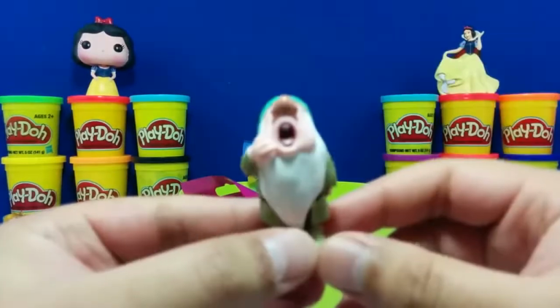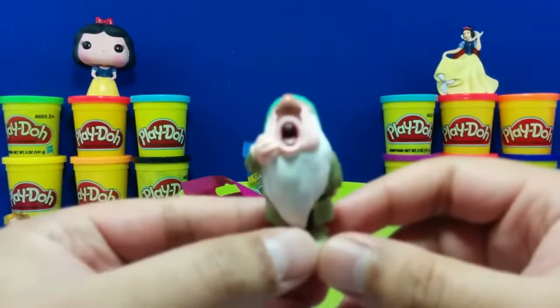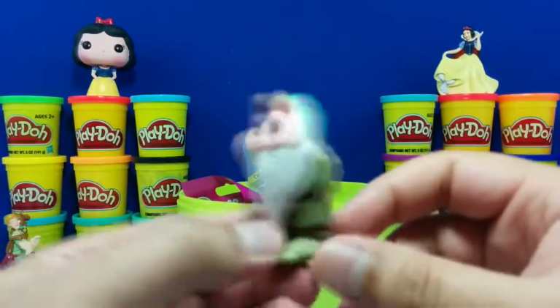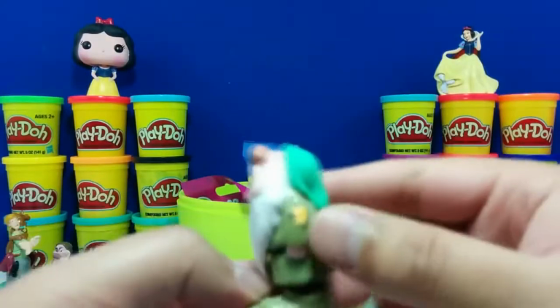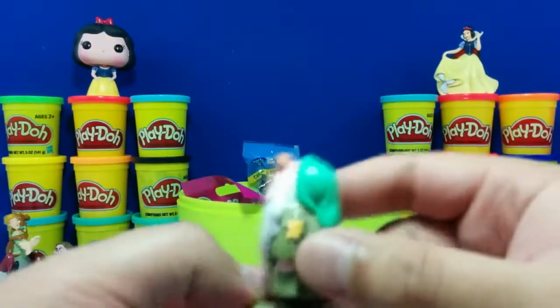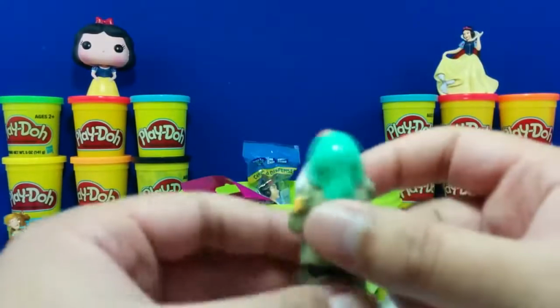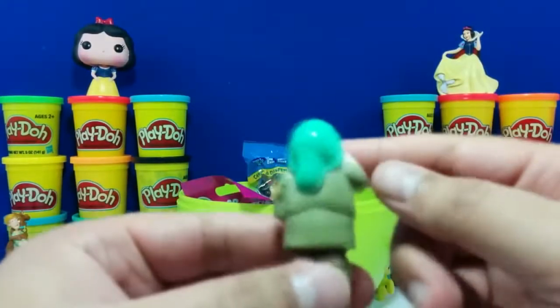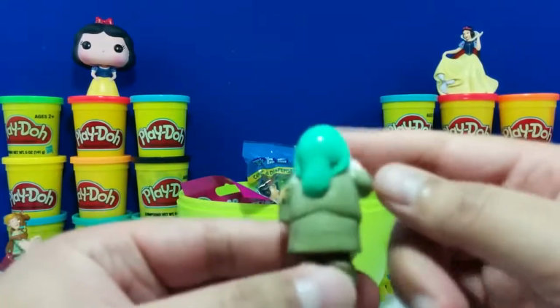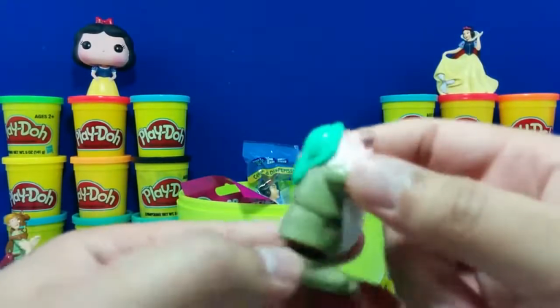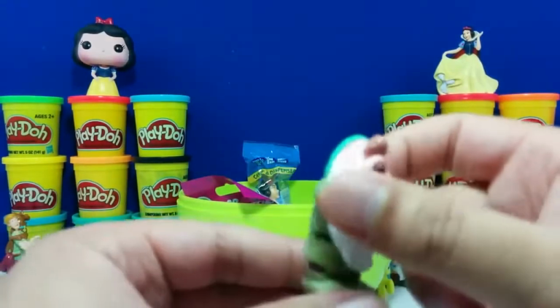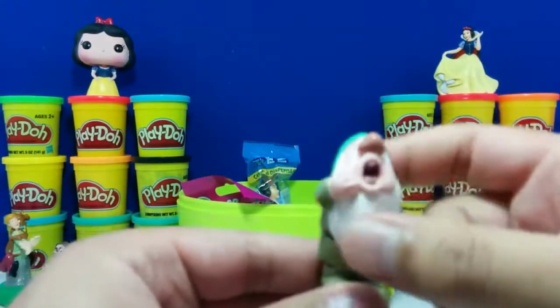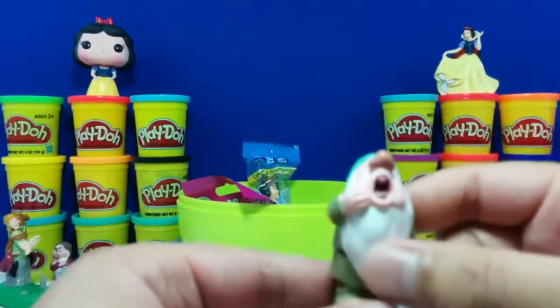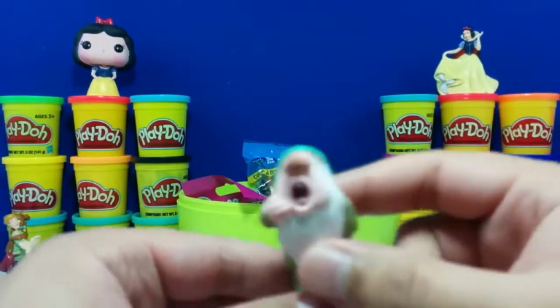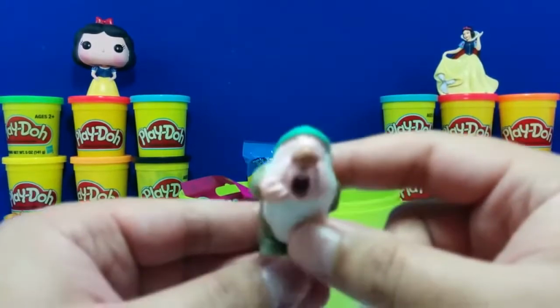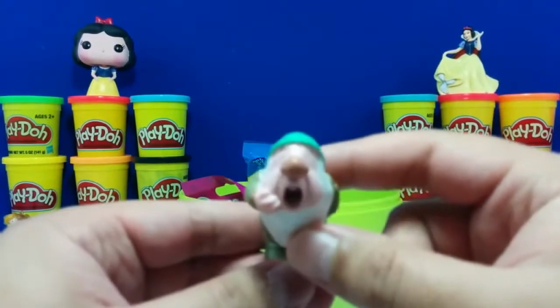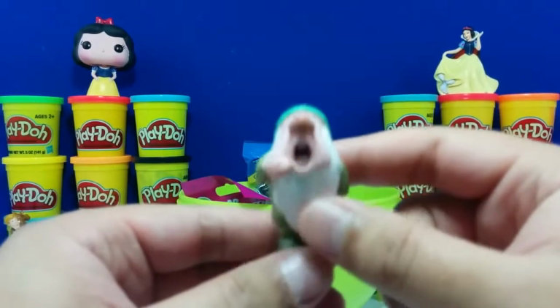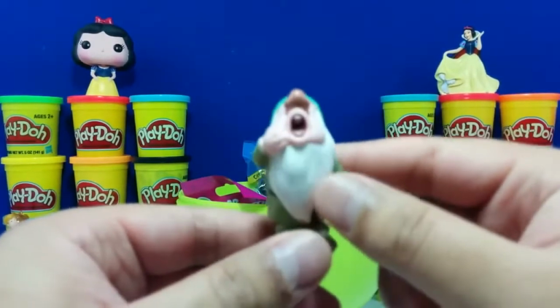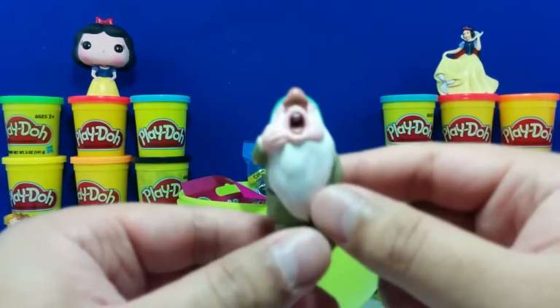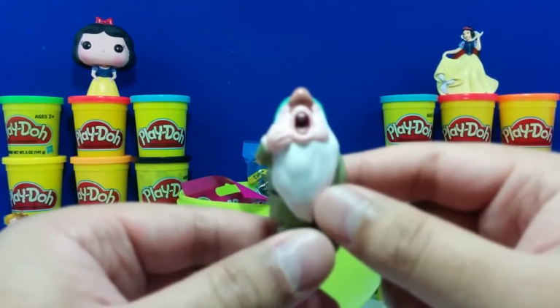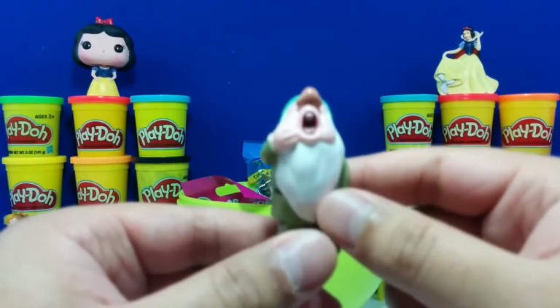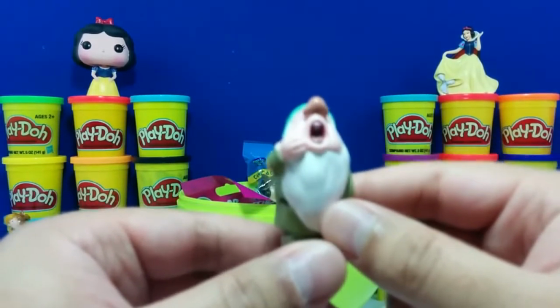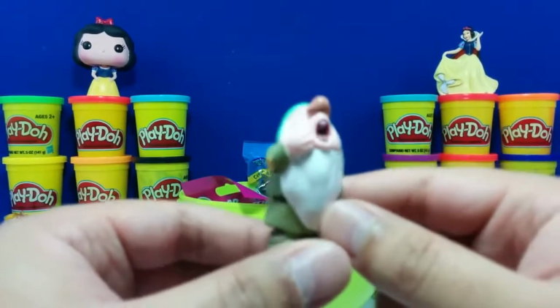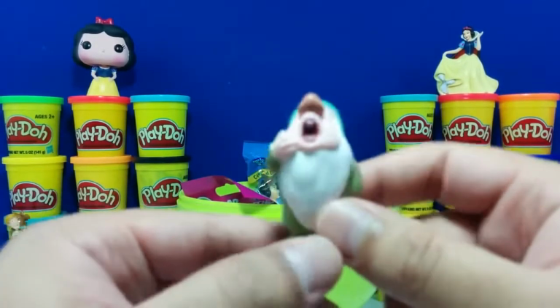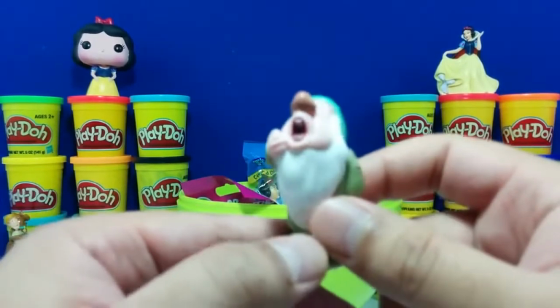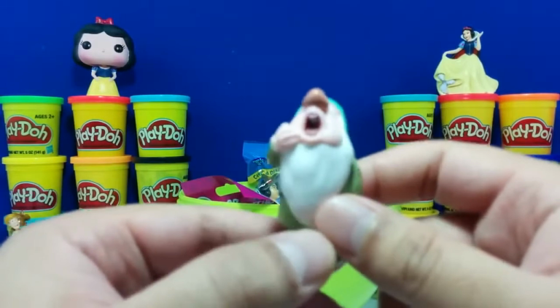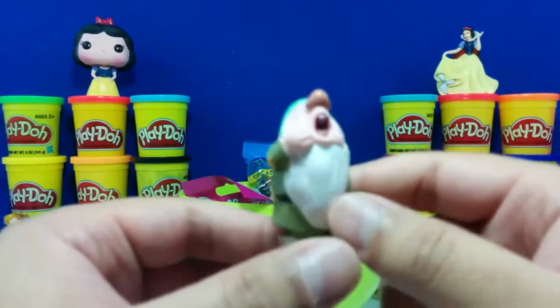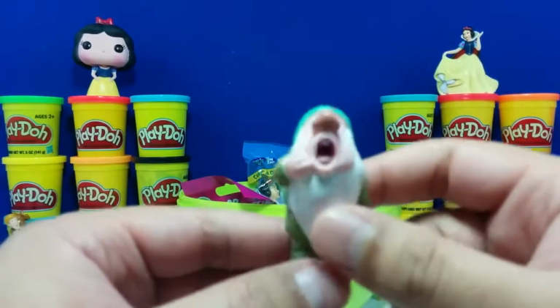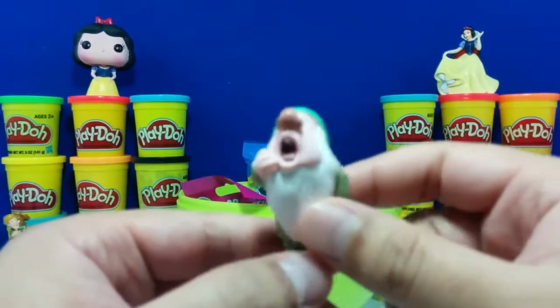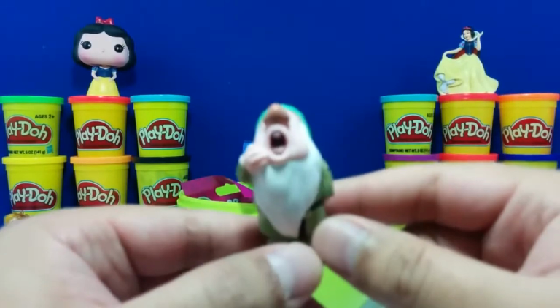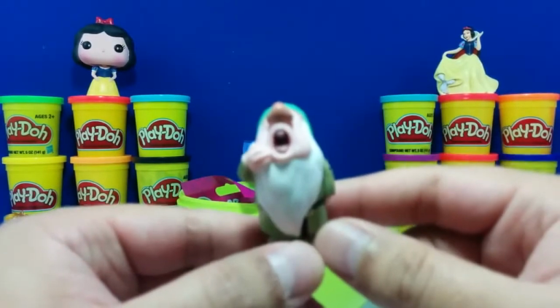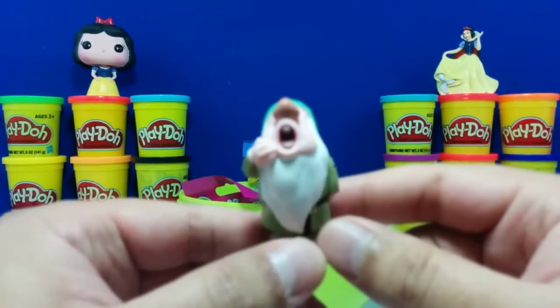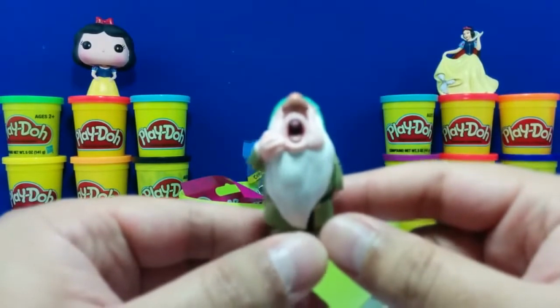Here we have Bashful with his green hat — pretty funny looking fella. It seems like he's missing his friends. Let's put him back where he belongs.